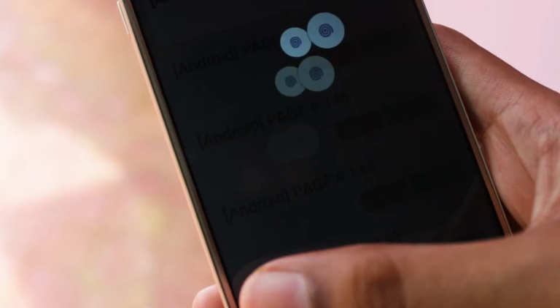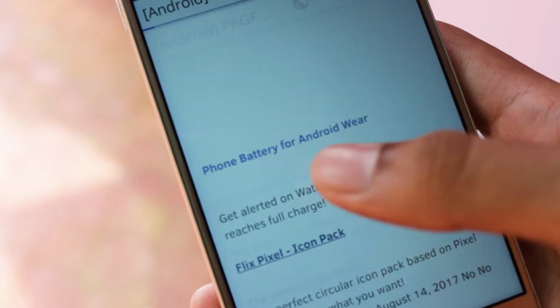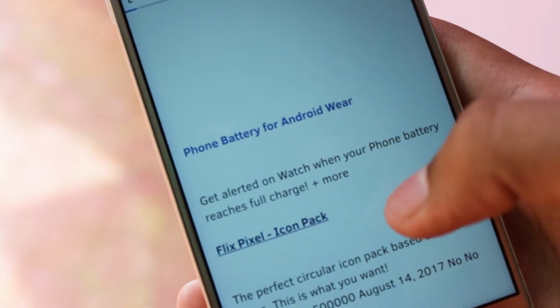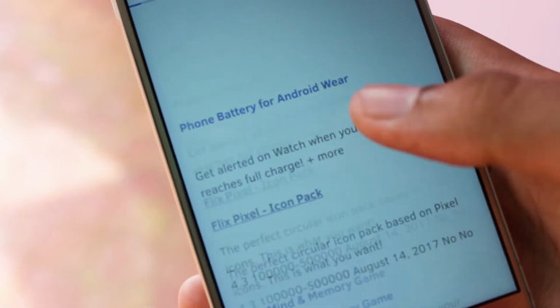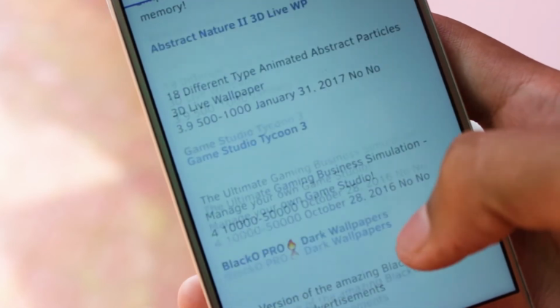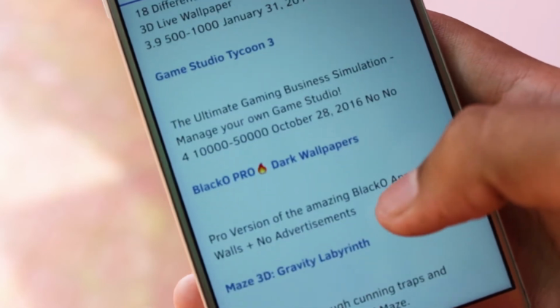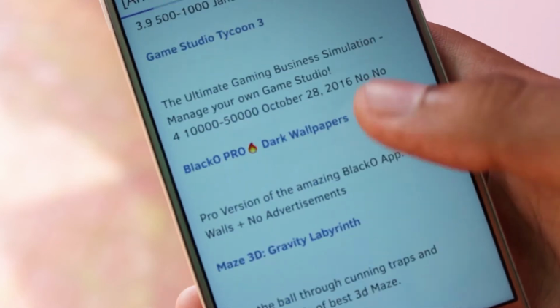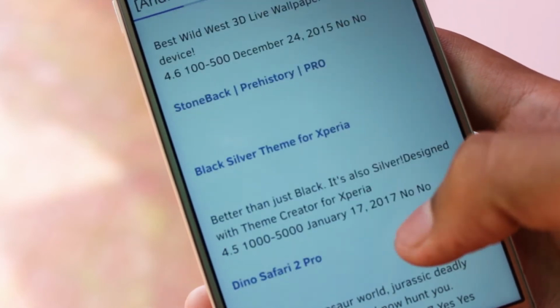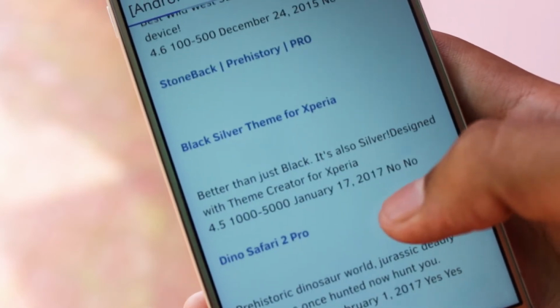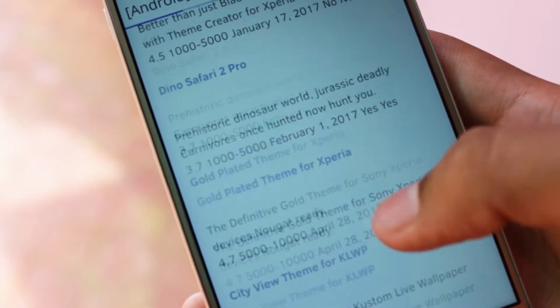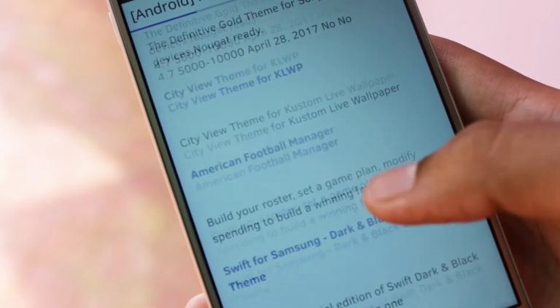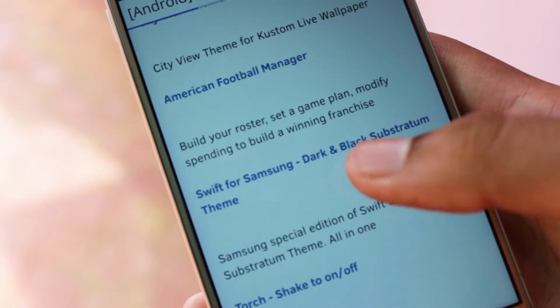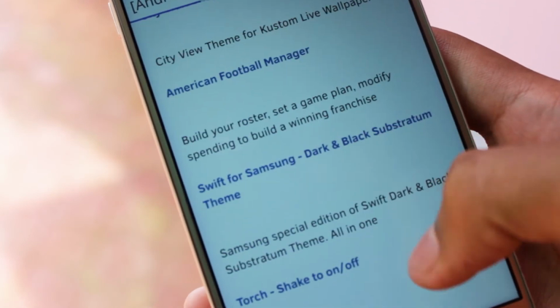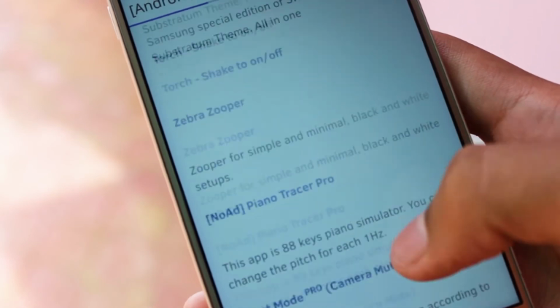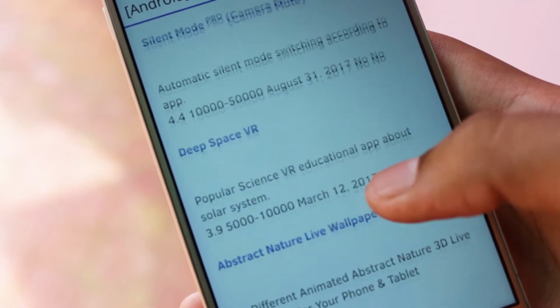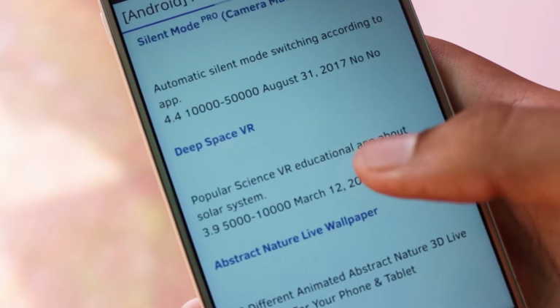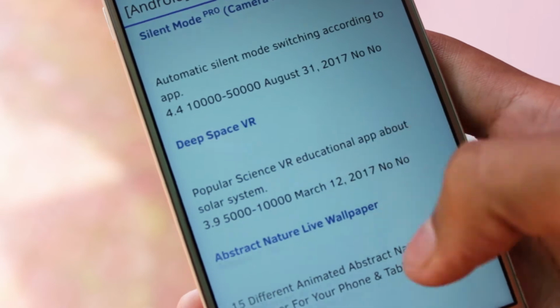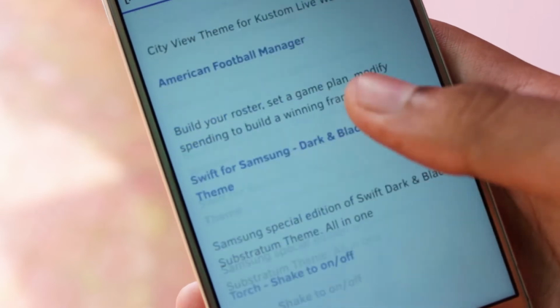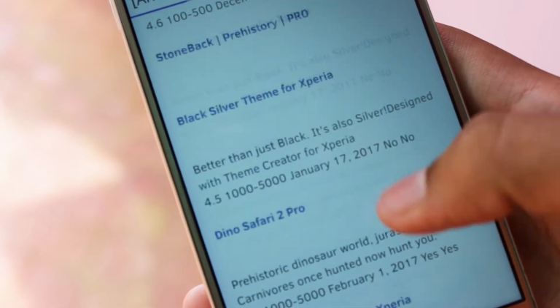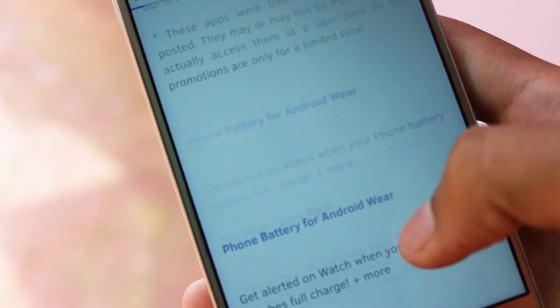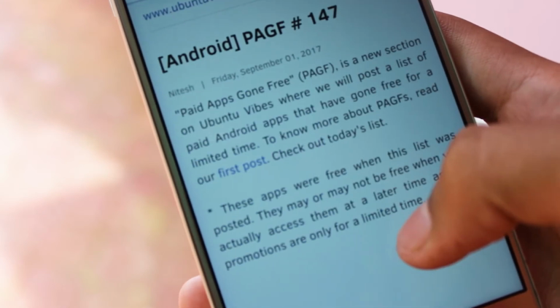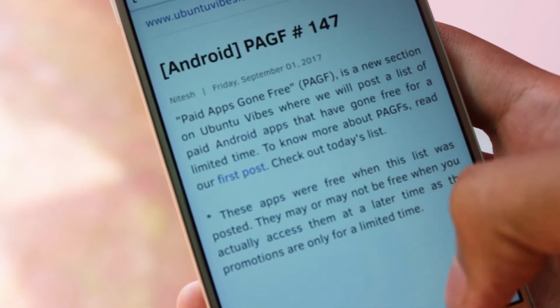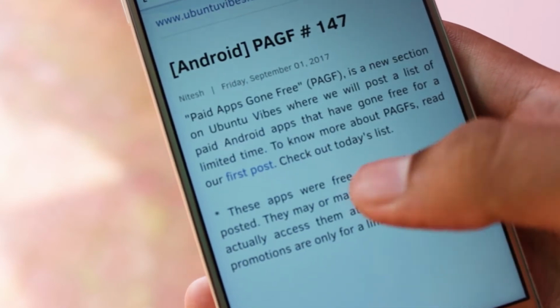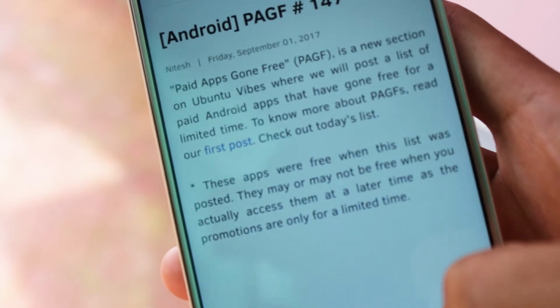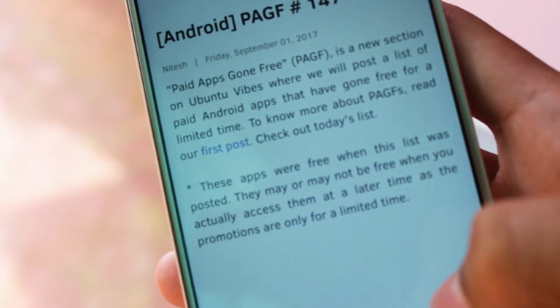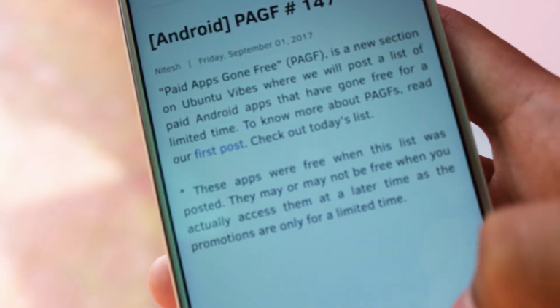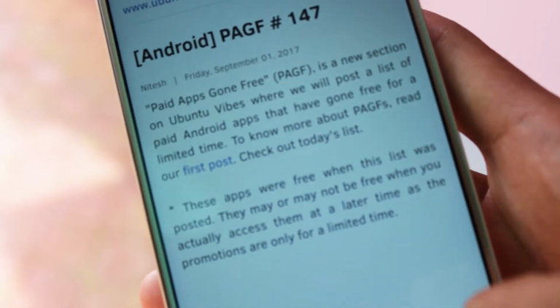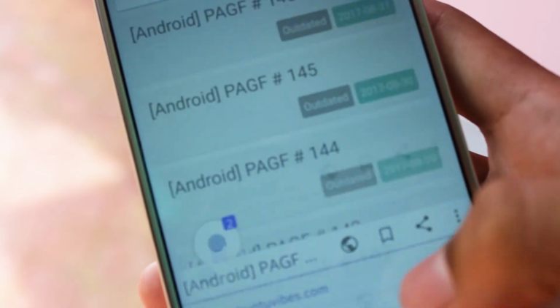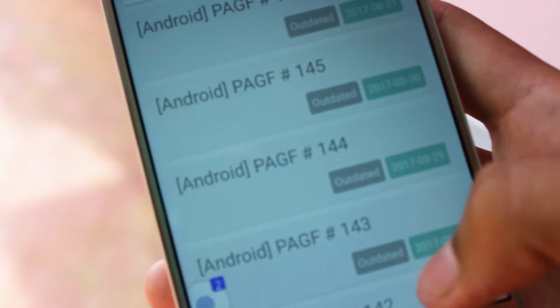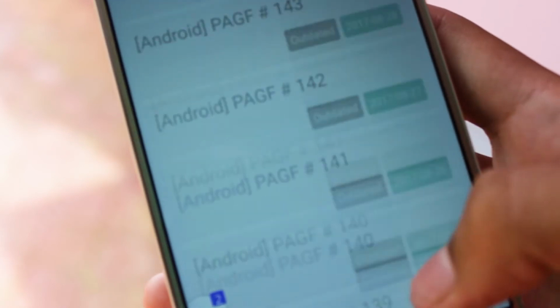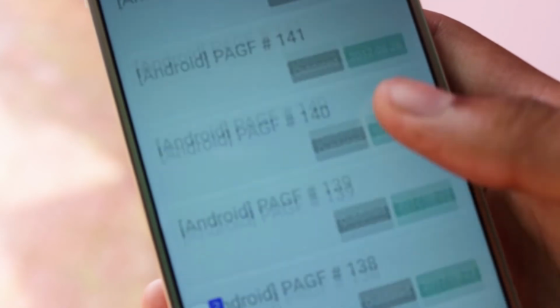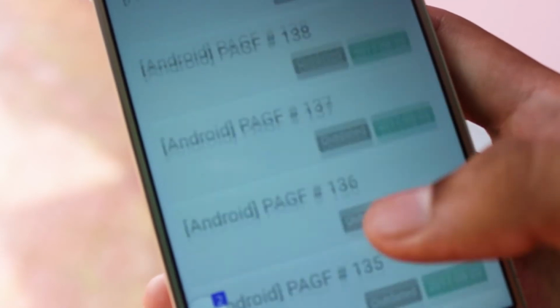The apps stay free for lifetime use. You don't have to pay even a single penny after you install it. It's free until you uninstall it from your device.